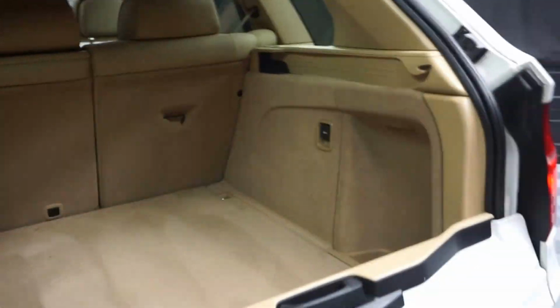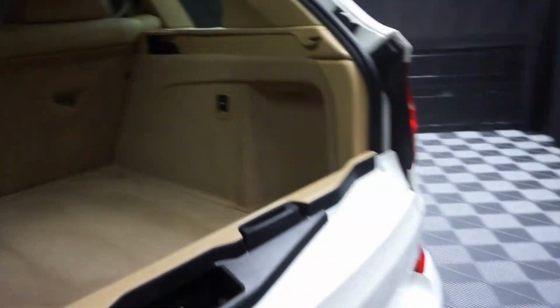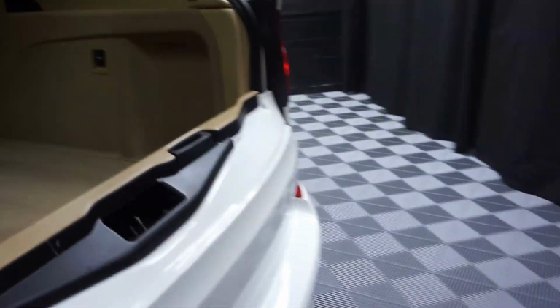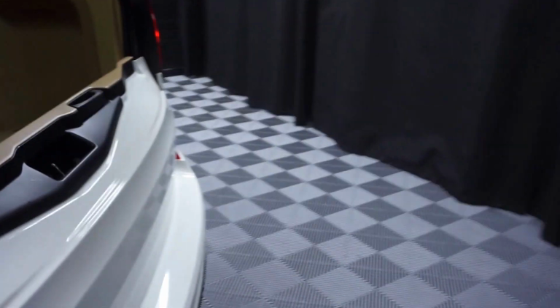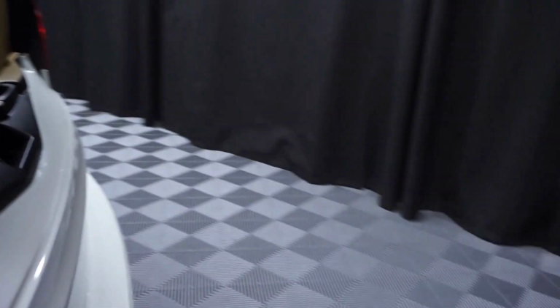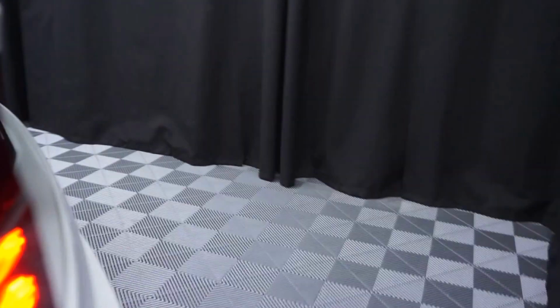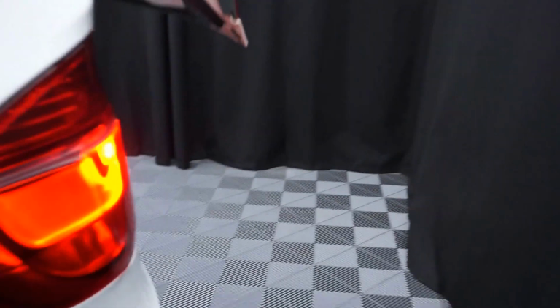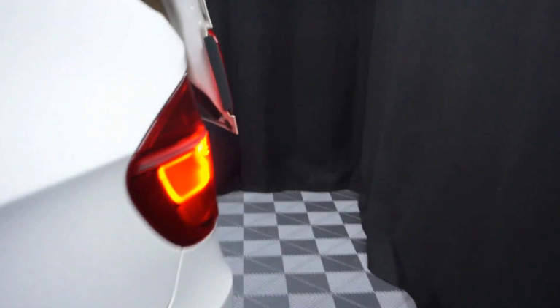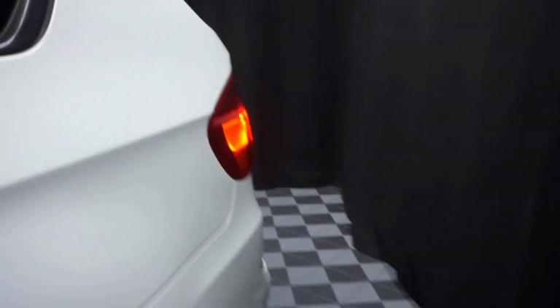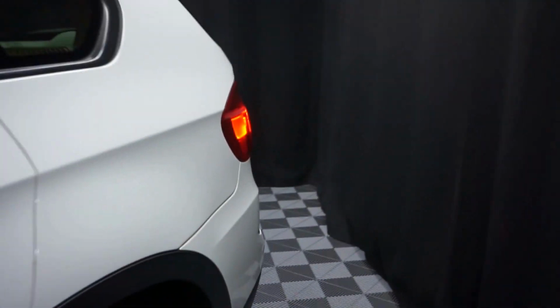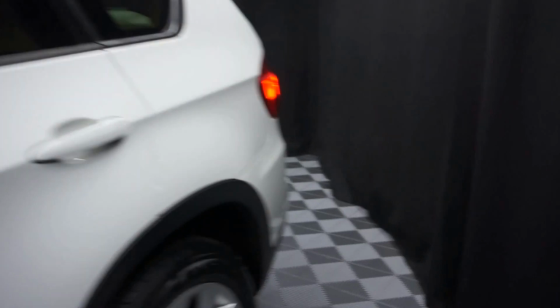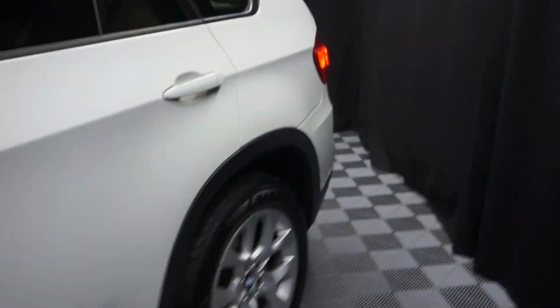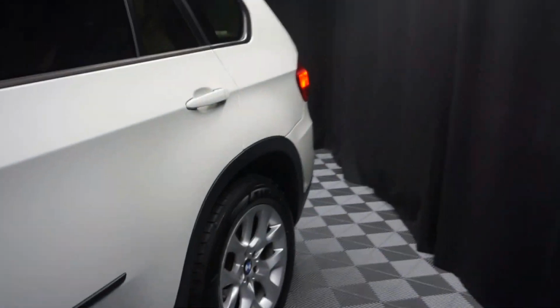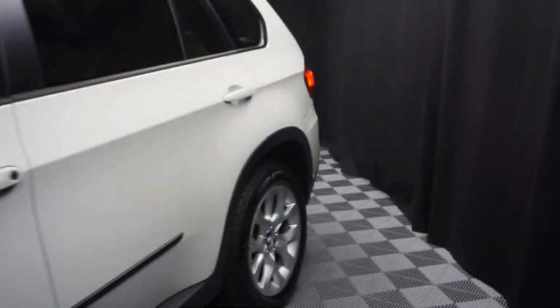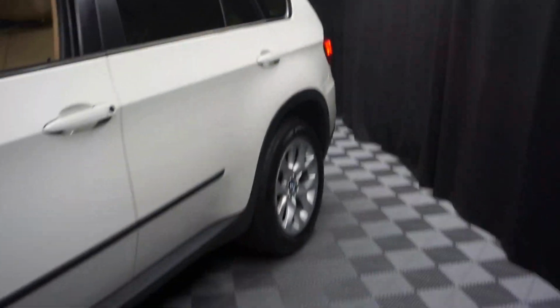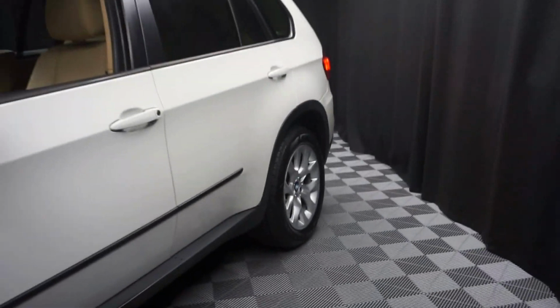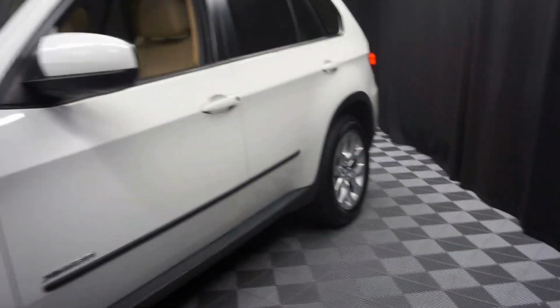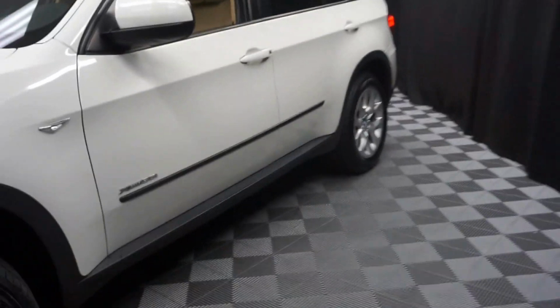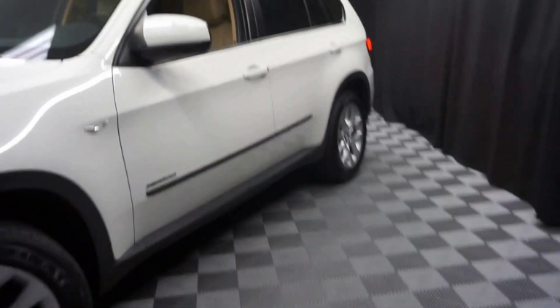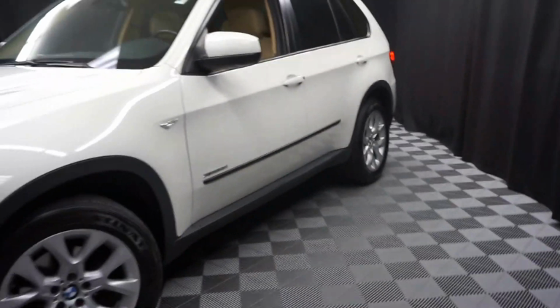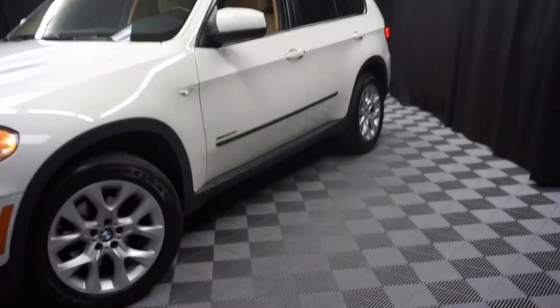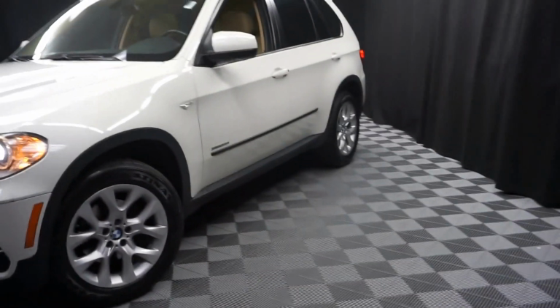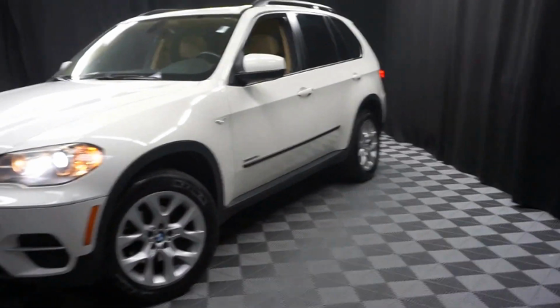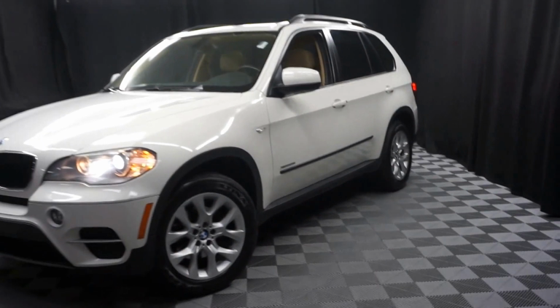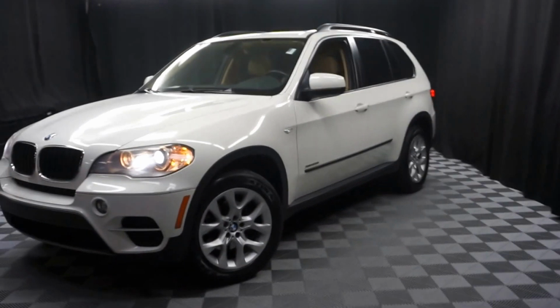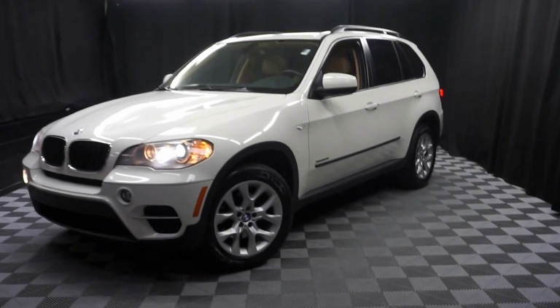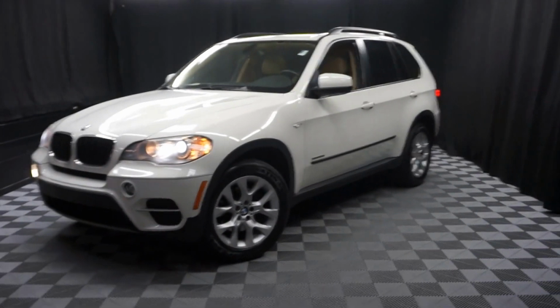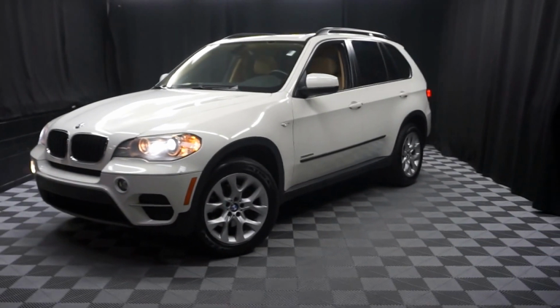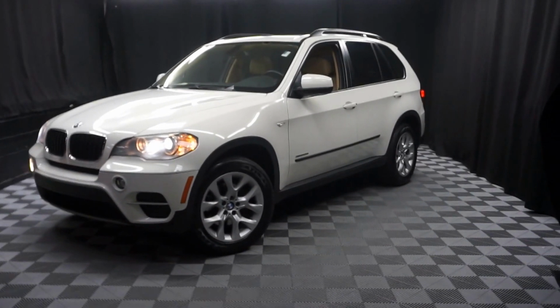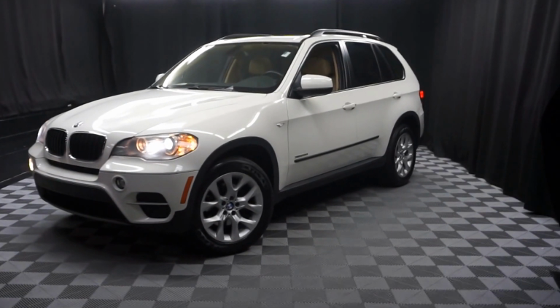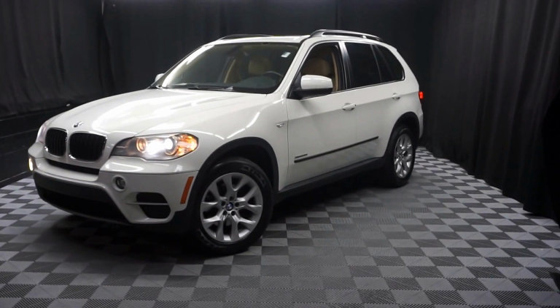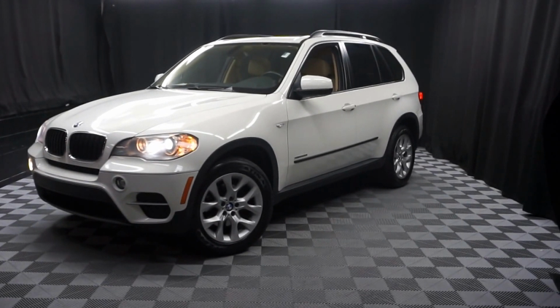It's right here at Lexus of Wilmington. Looking for more information on this 2011 X5 or any of the other most 100 vehicles in our pre-owned inventory in our 90,000 square foot pre-owned showroom.